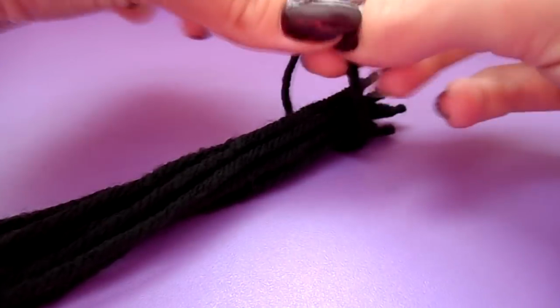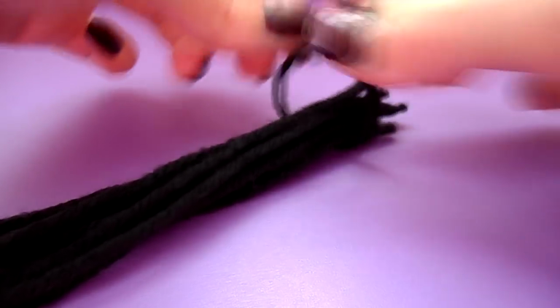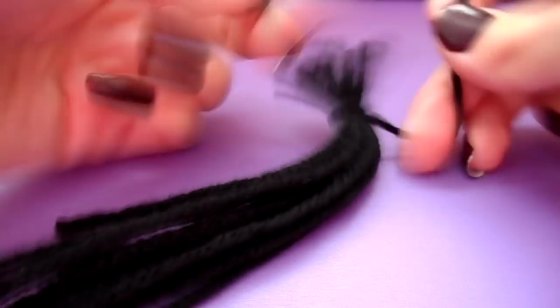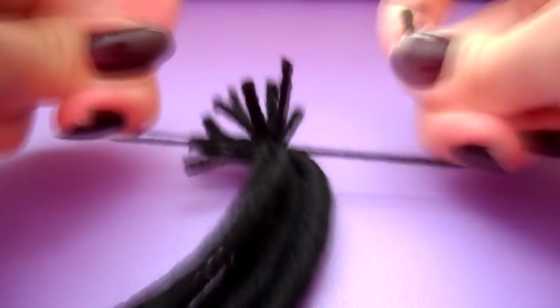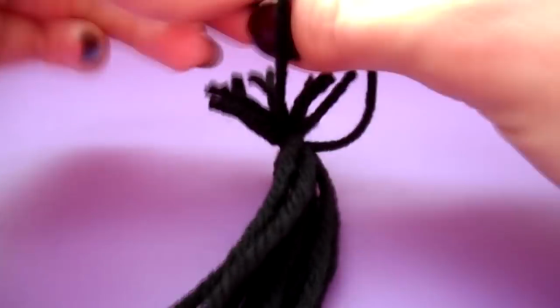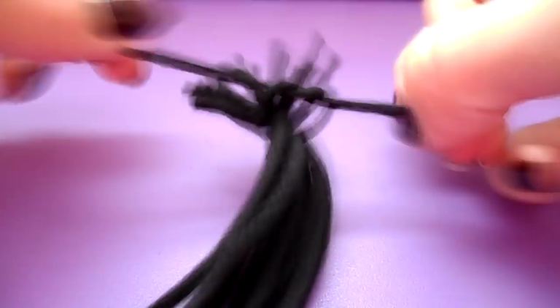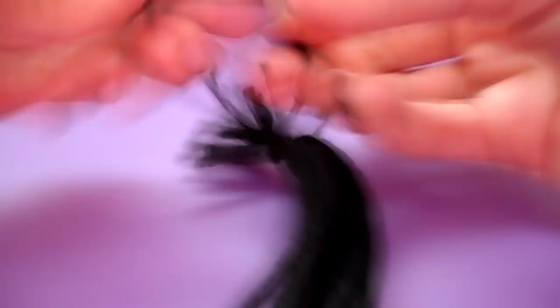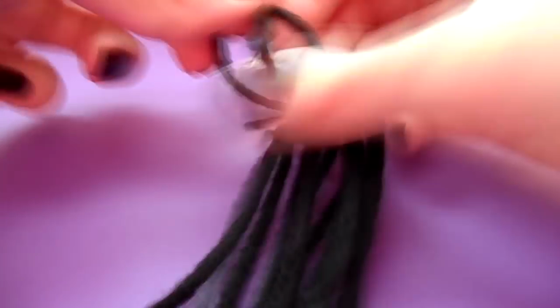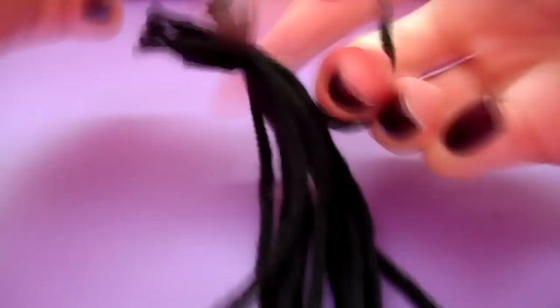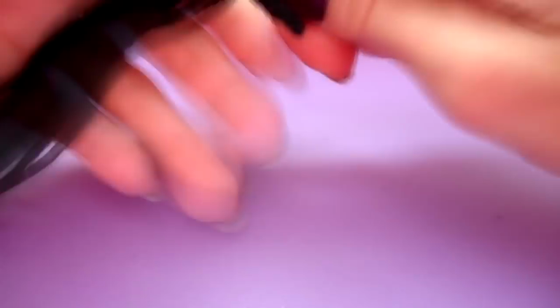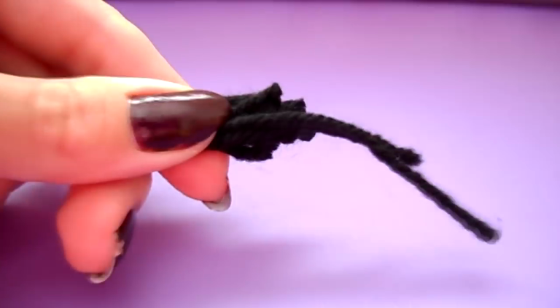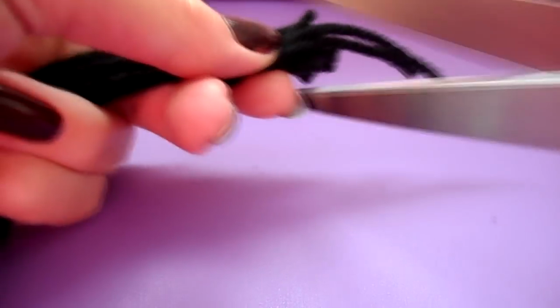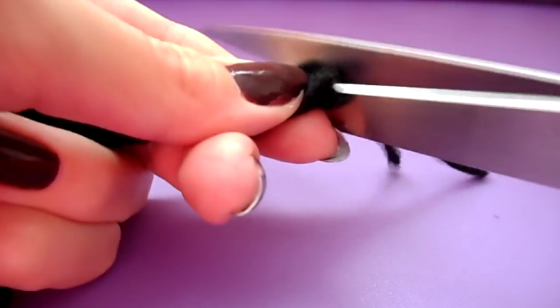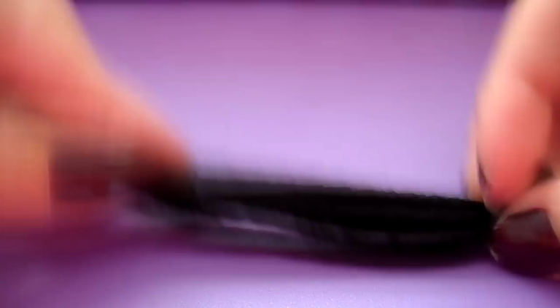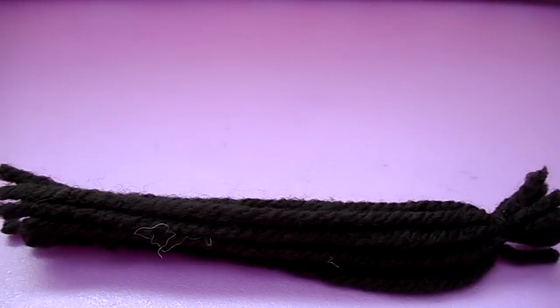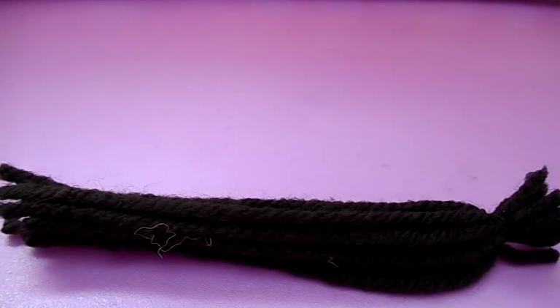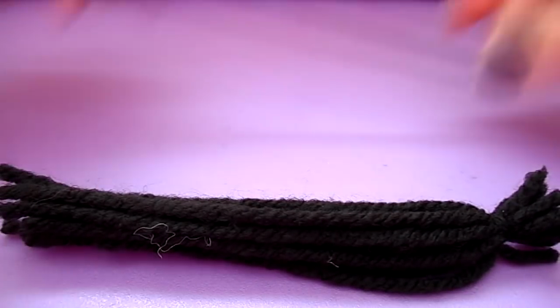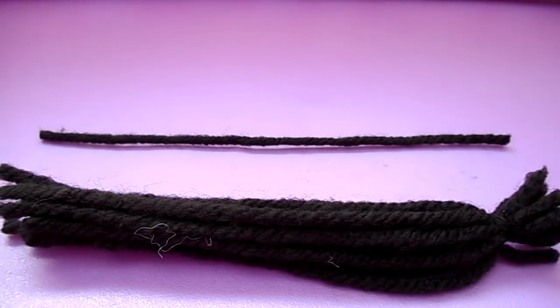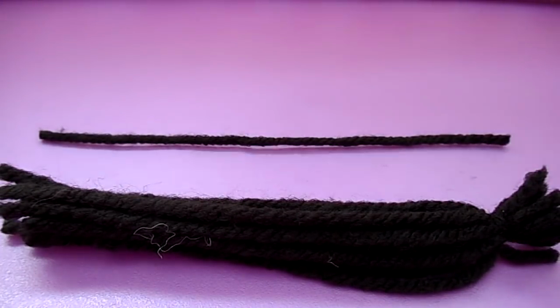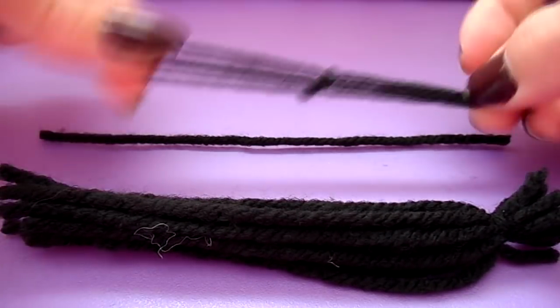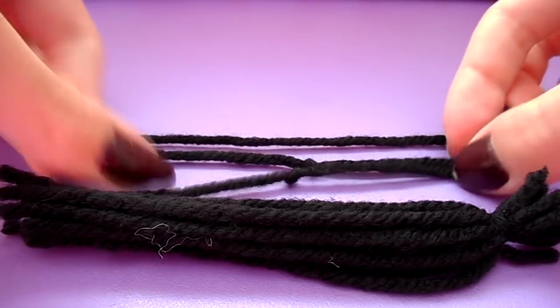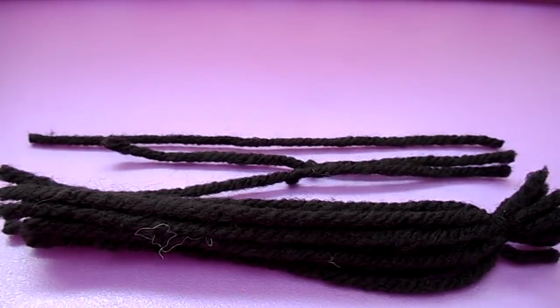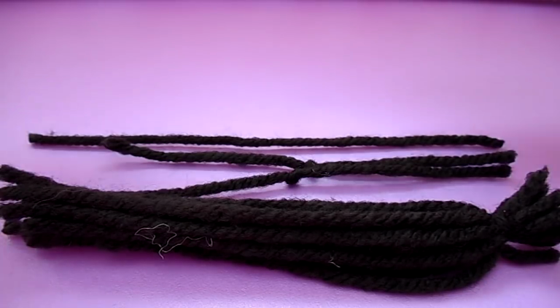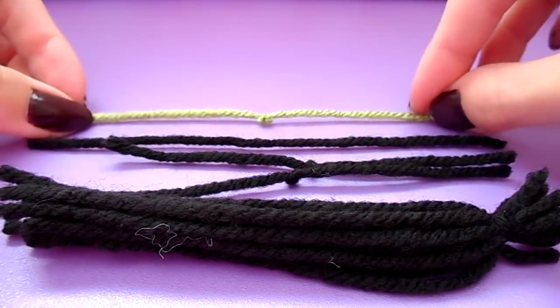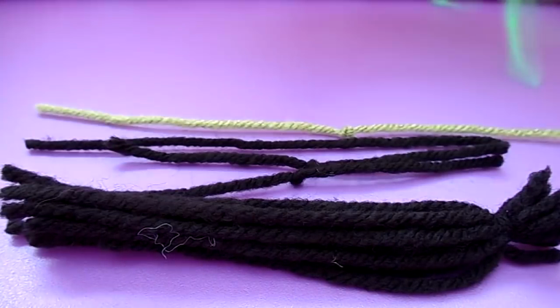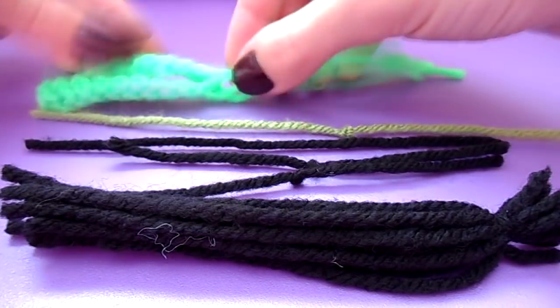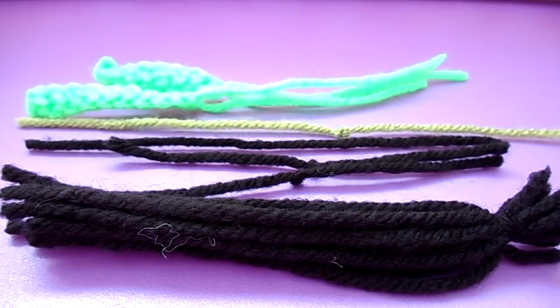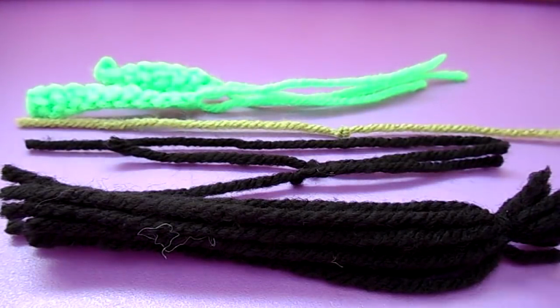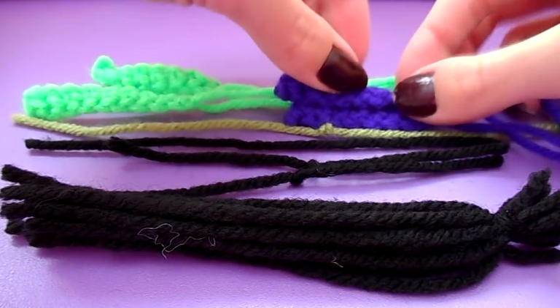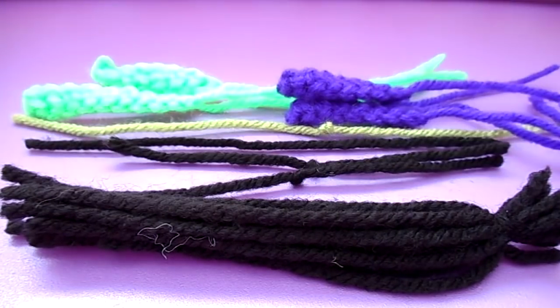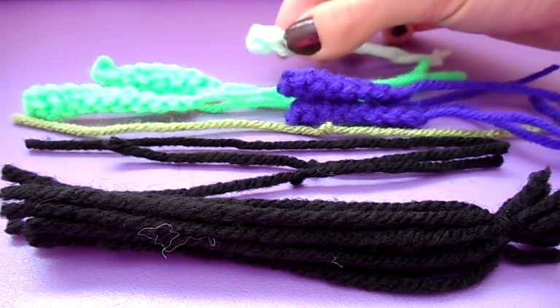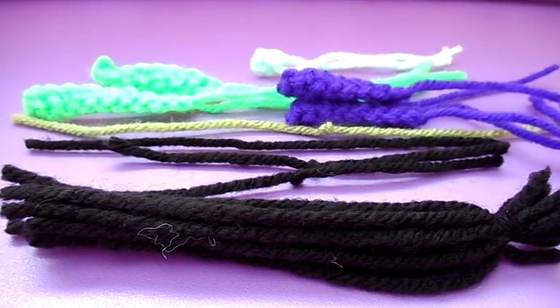Tie all the hair together and make a double or triple knot to keep it secure, then just trim off those little ends. Now you should have your hair, your mouth, your eyes, your mole, your legs, your arms, and your nose as well.